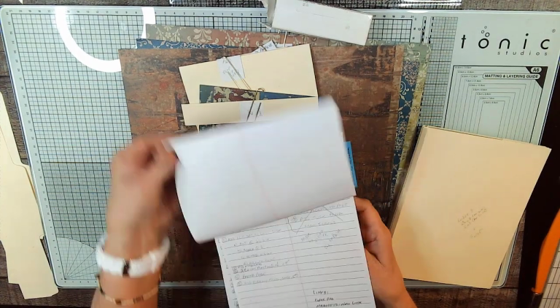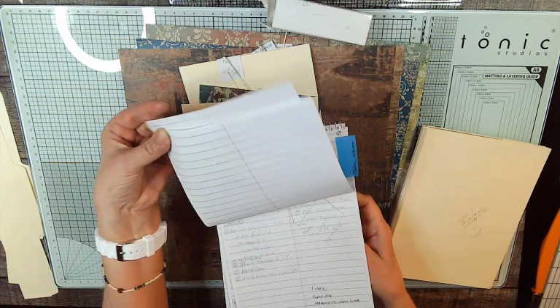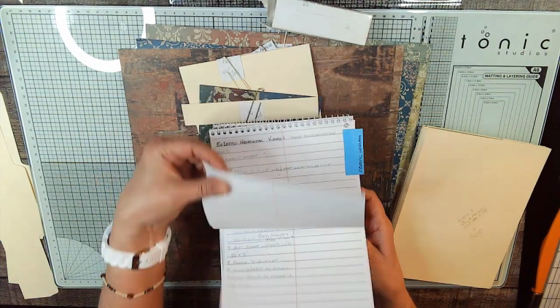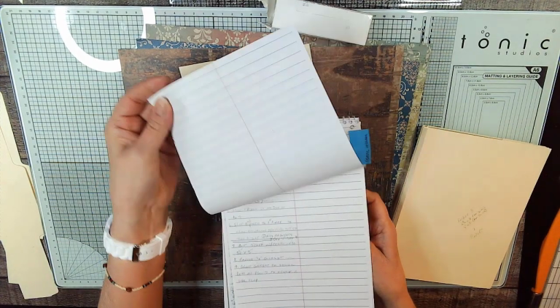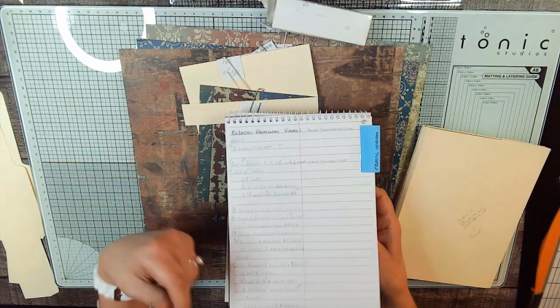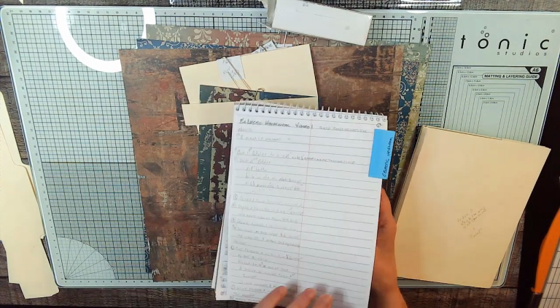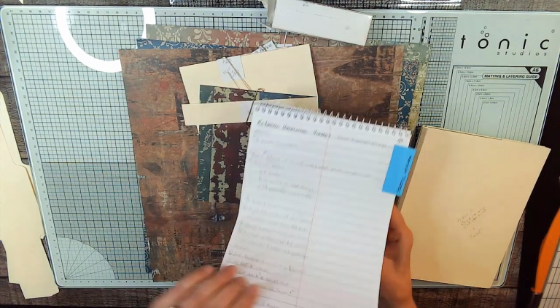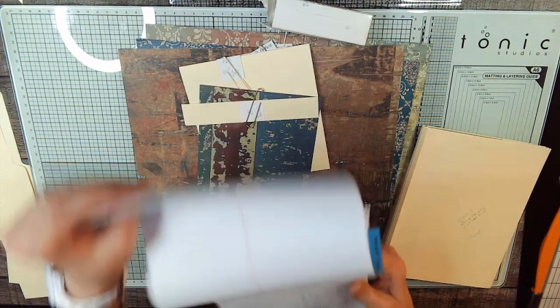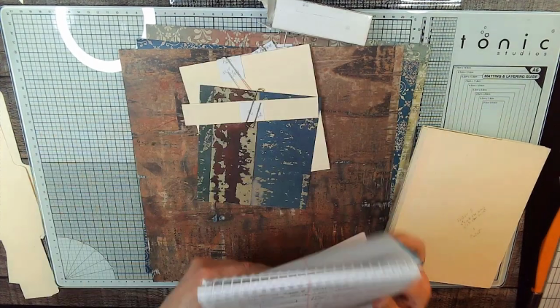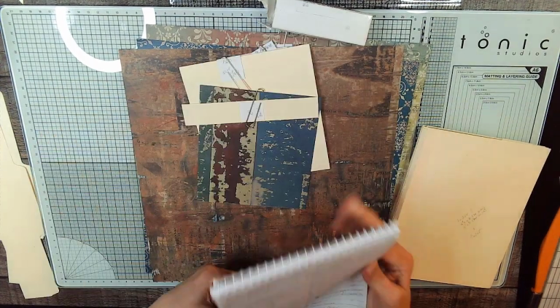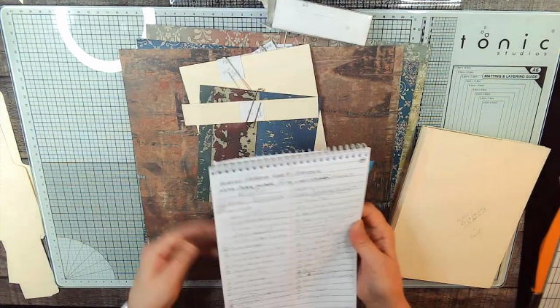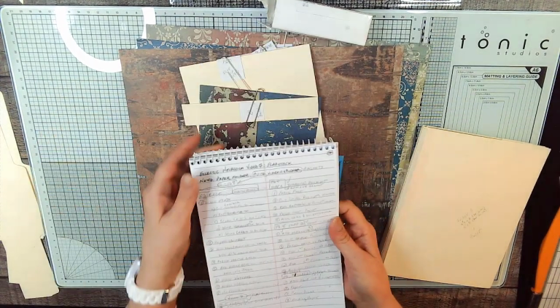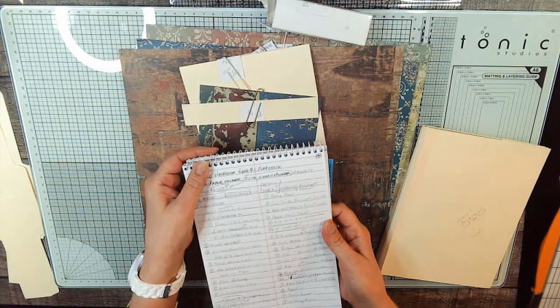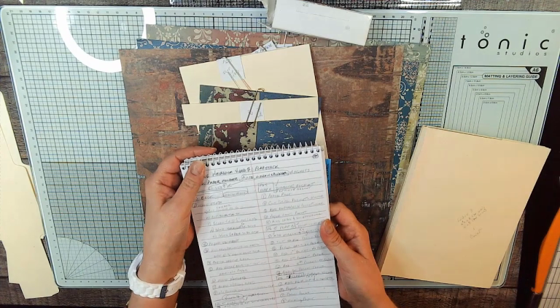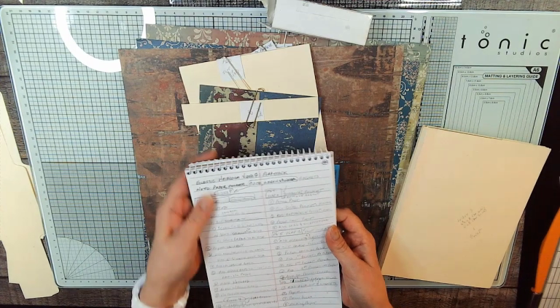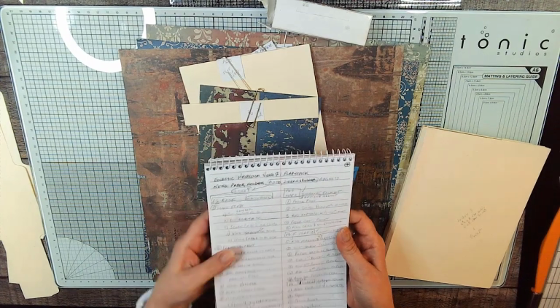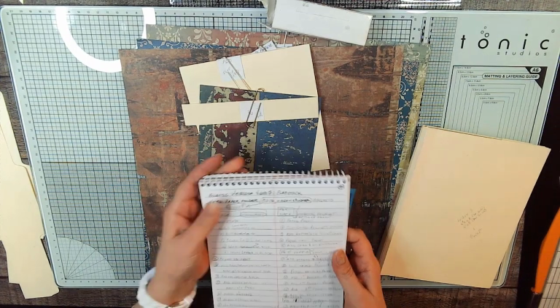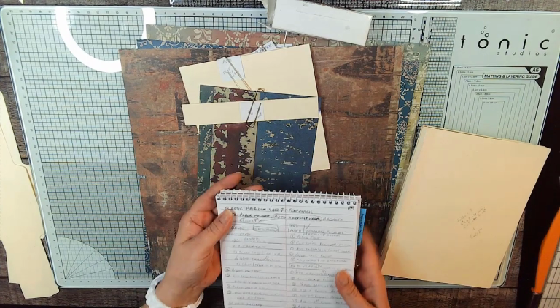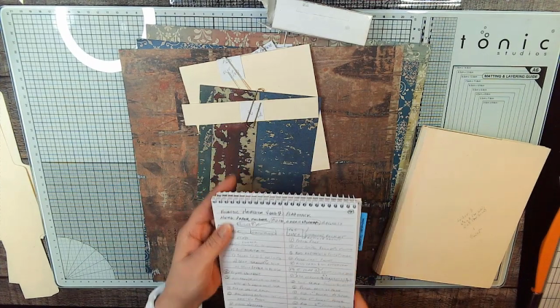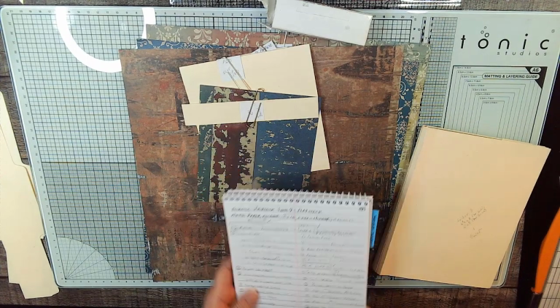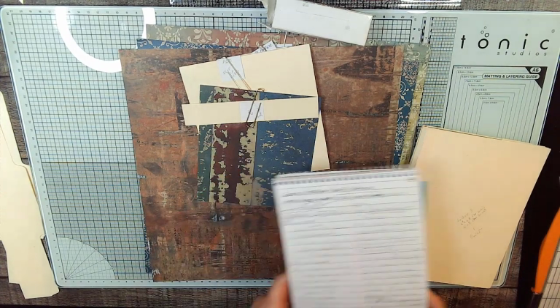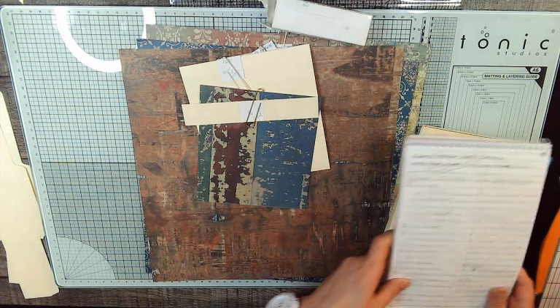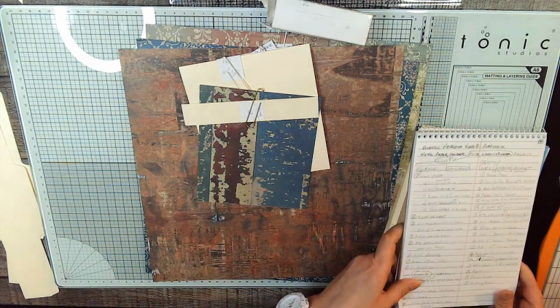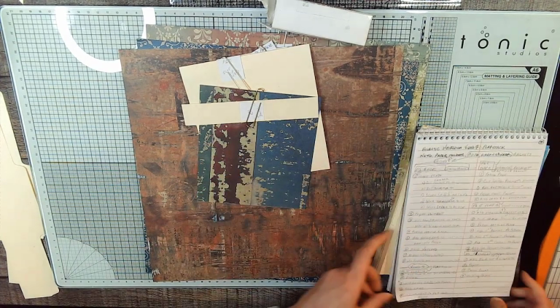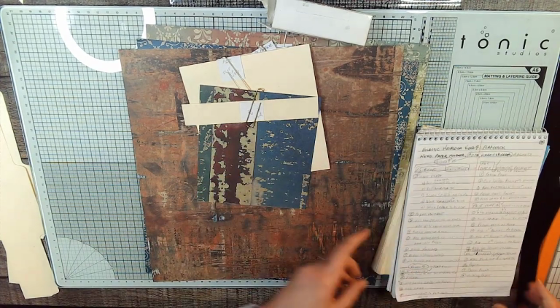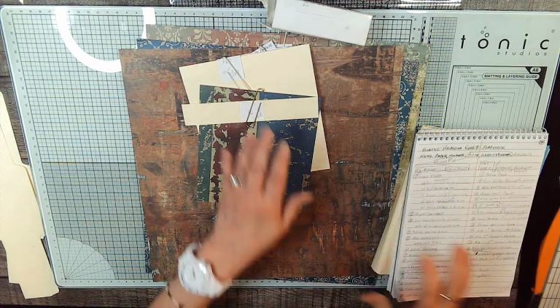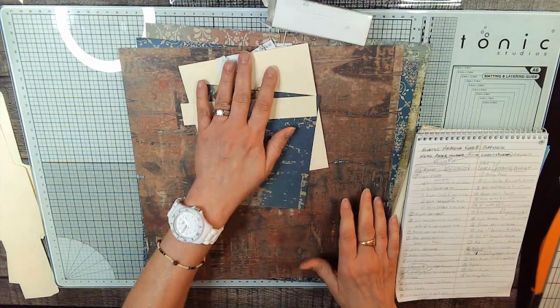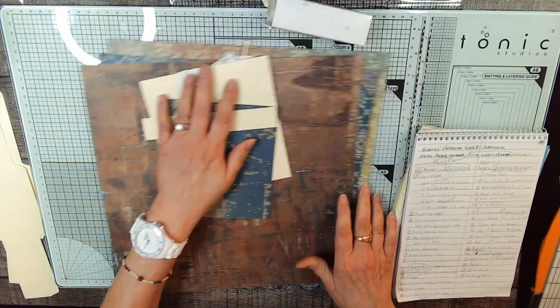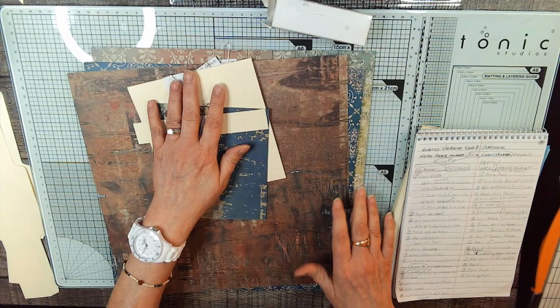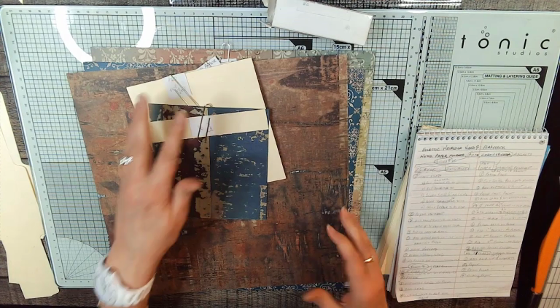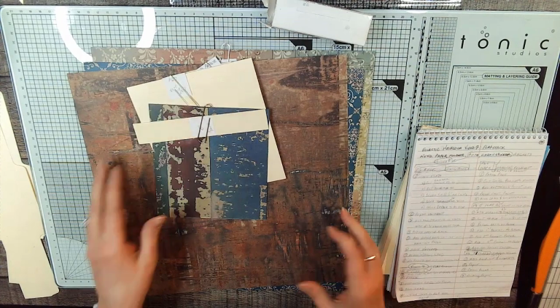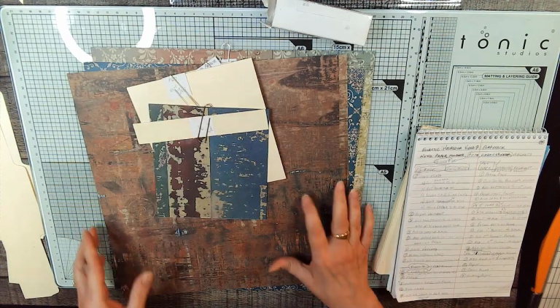So far I've pulled the papers that we need for this video.